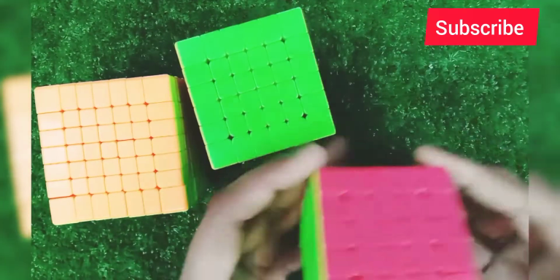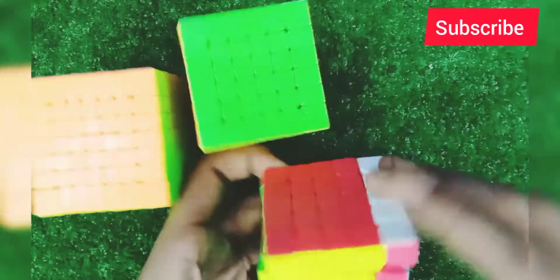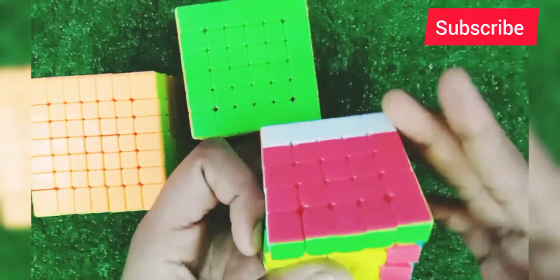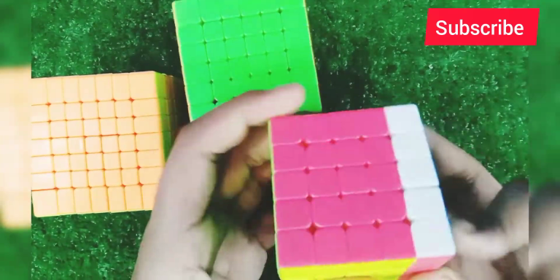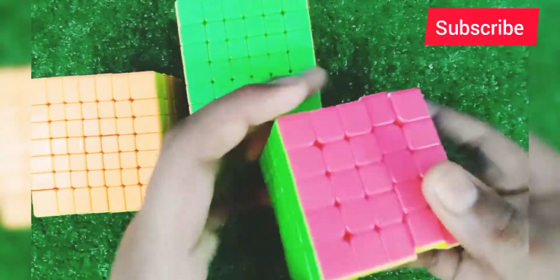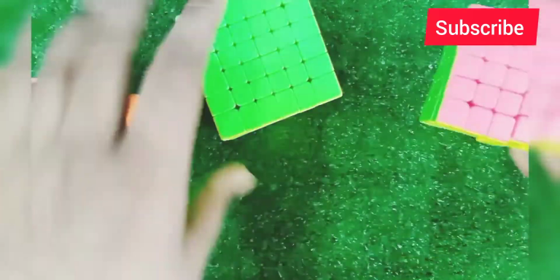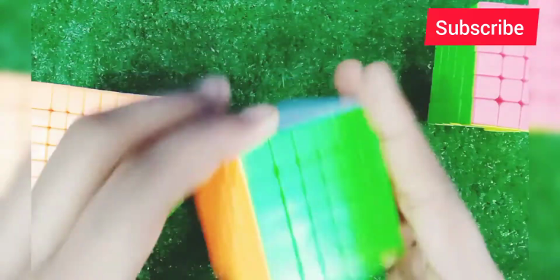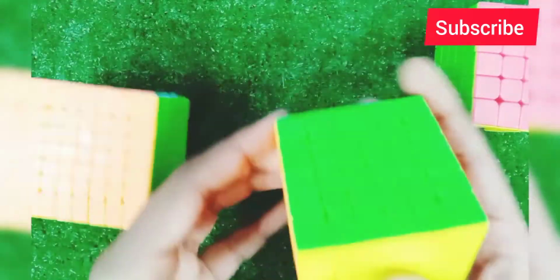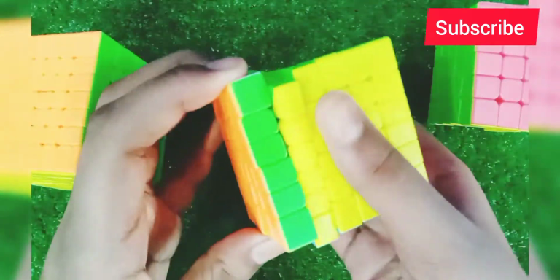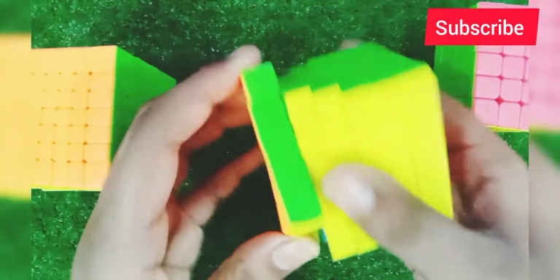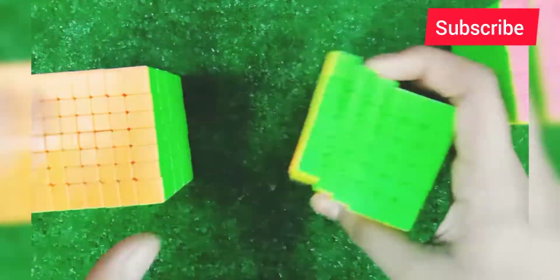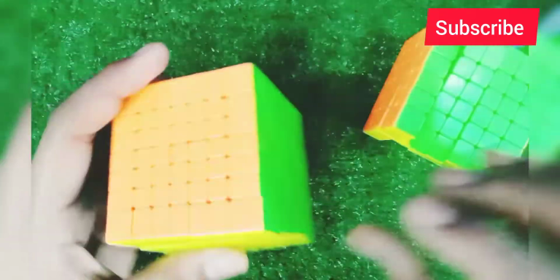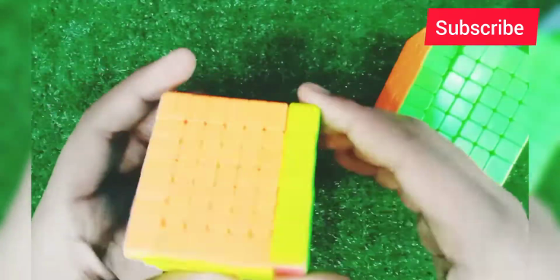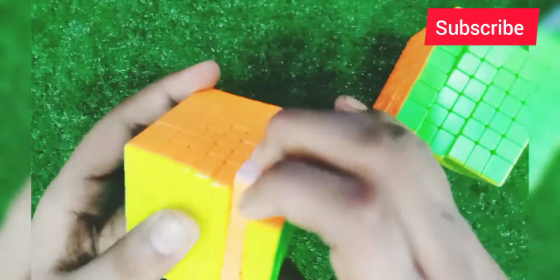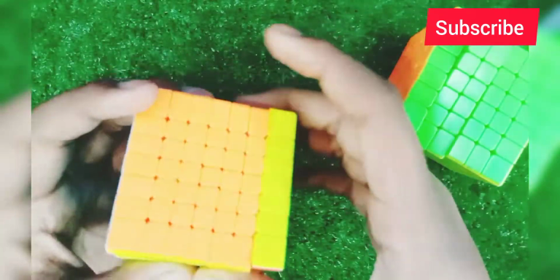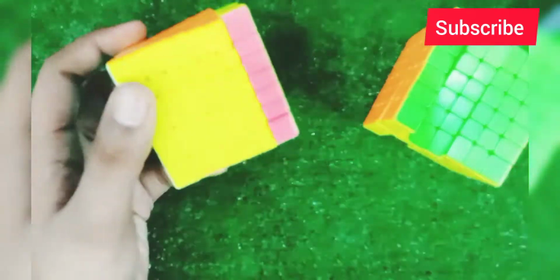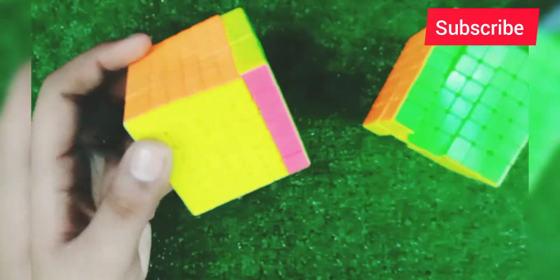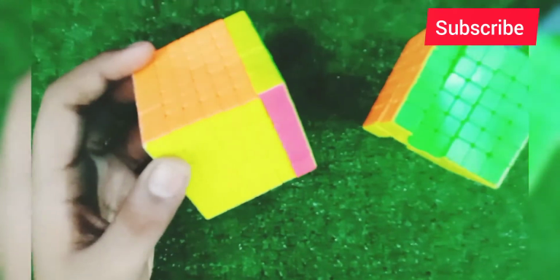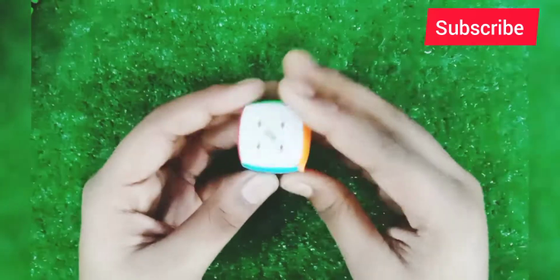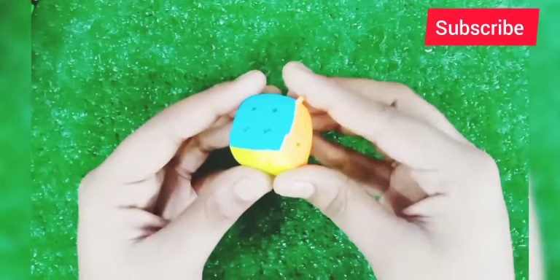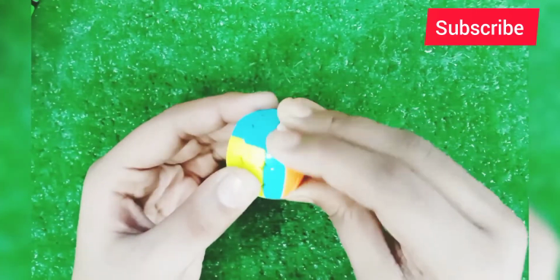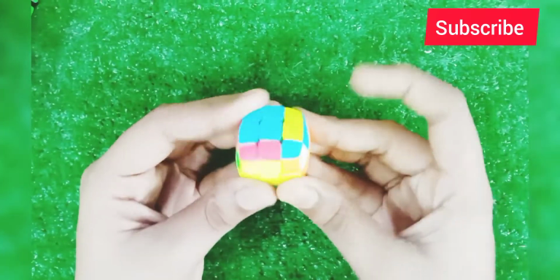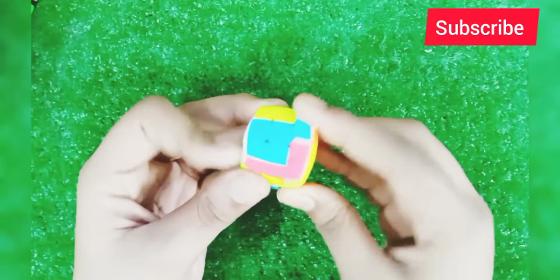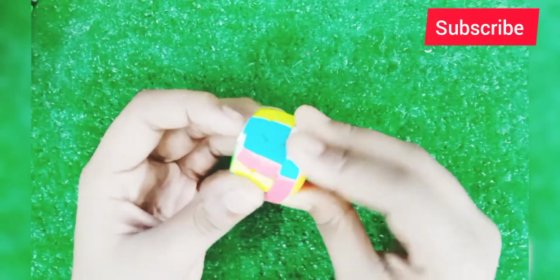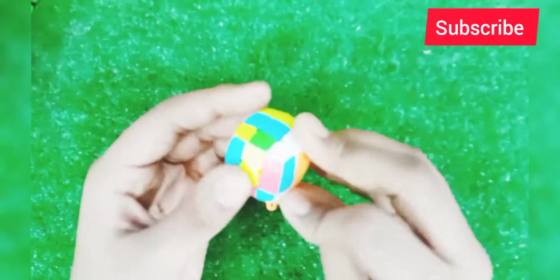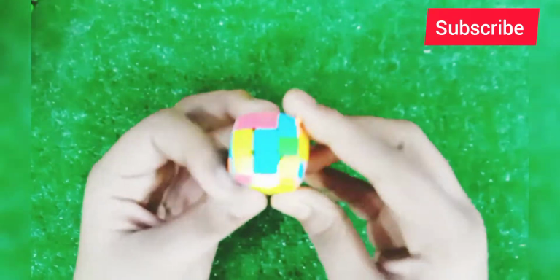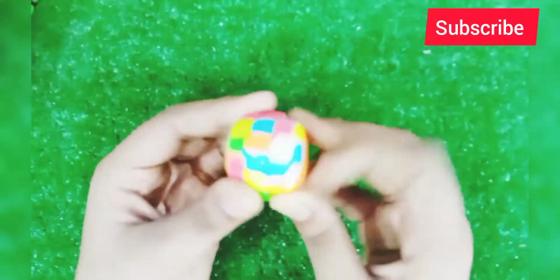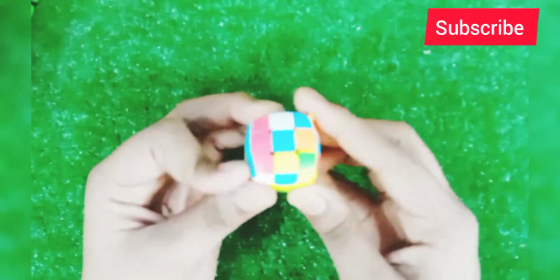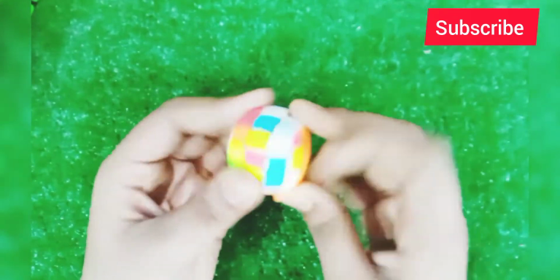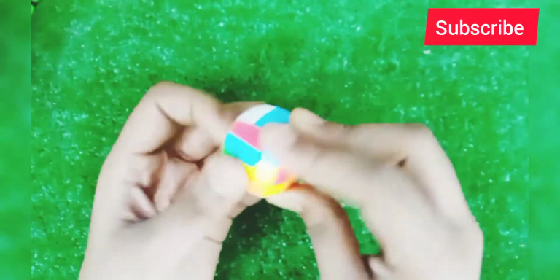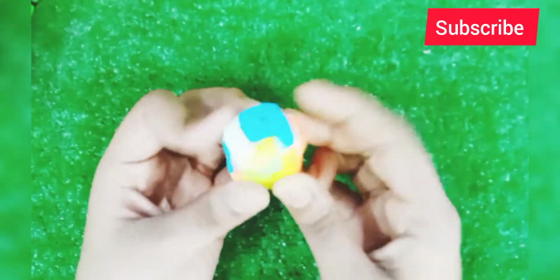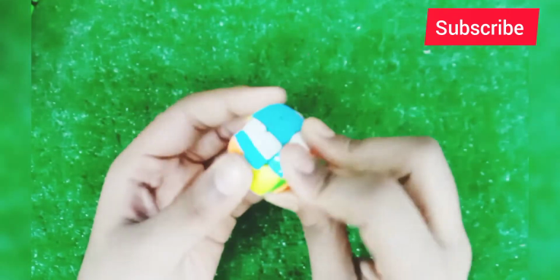This is GE 5x5 — you can see it. This is GE 6x6, and this is GE 7x7. This is a GE mini cube. You can see it's turning very good.